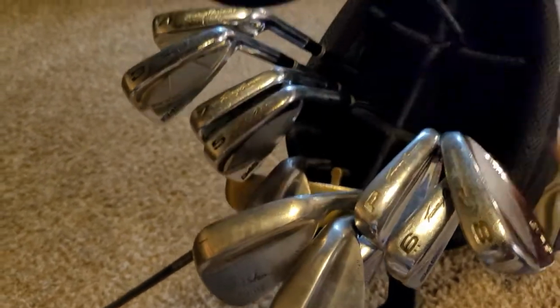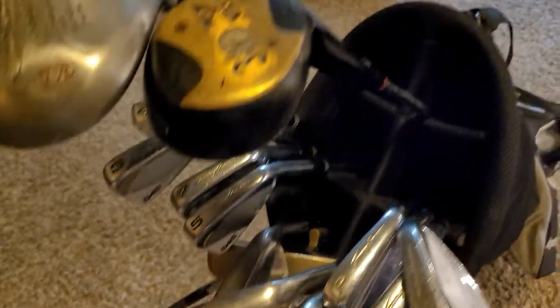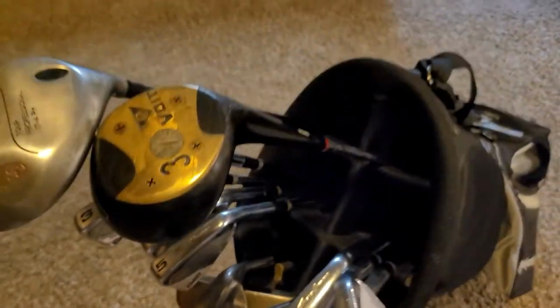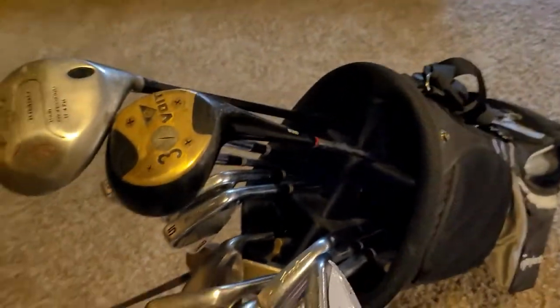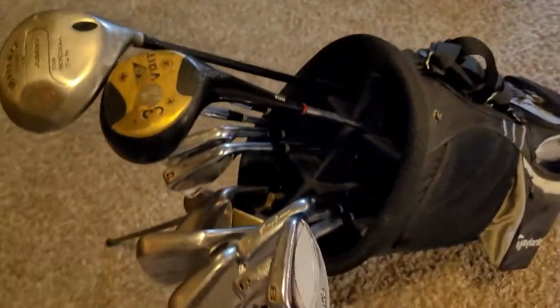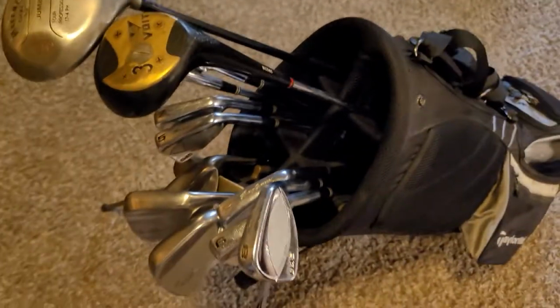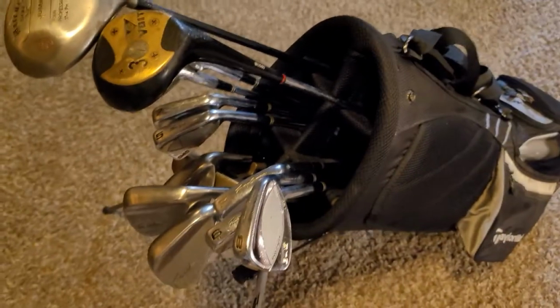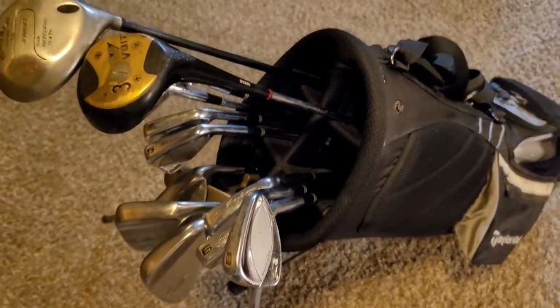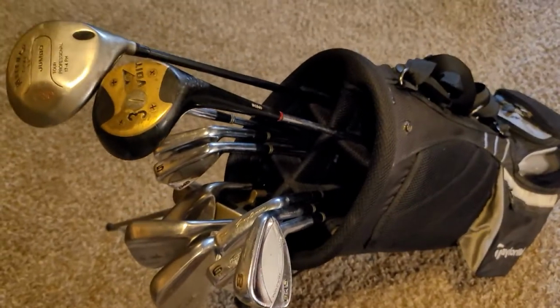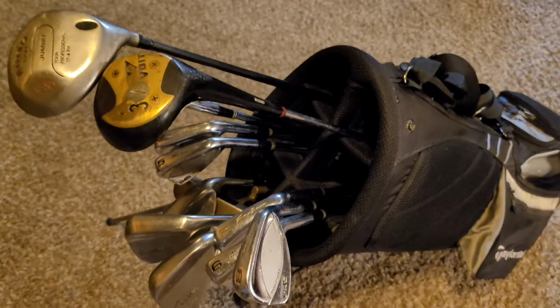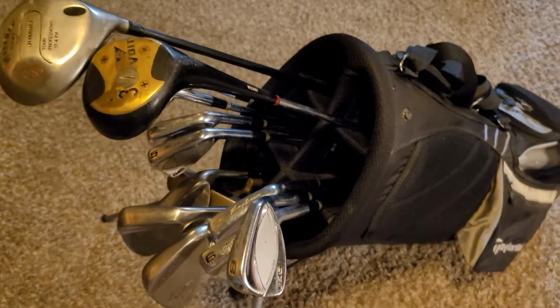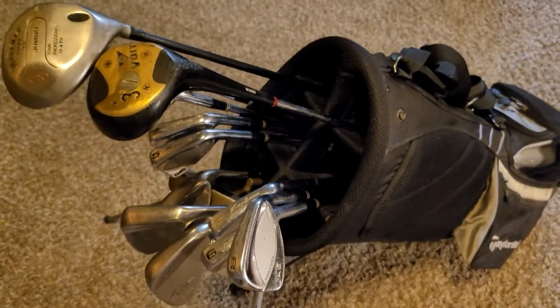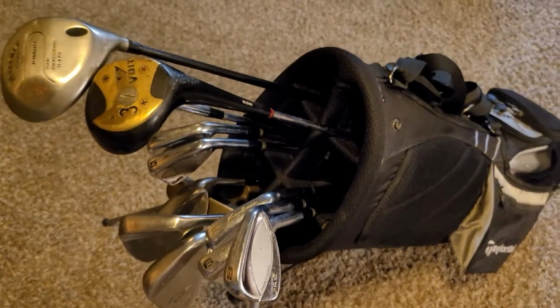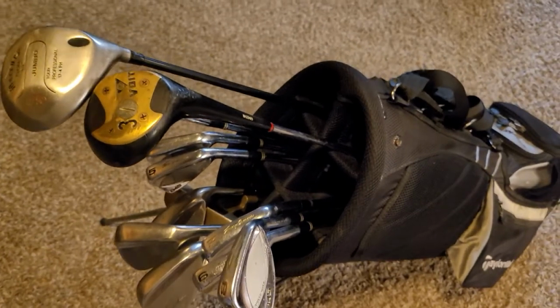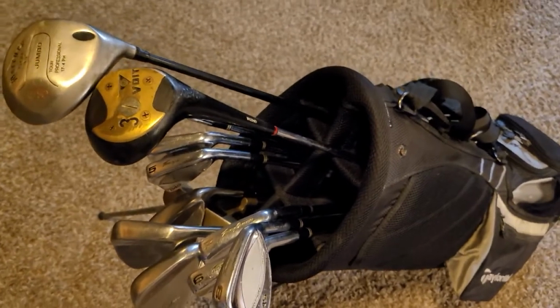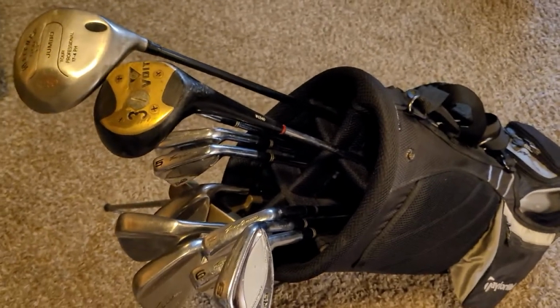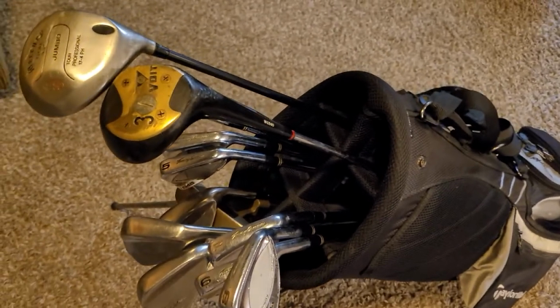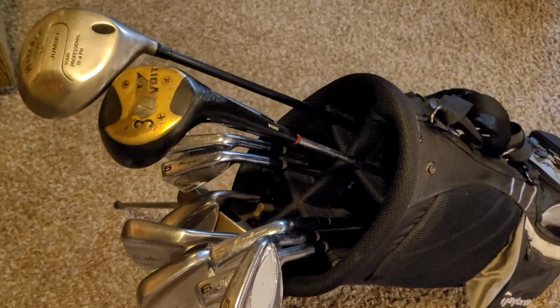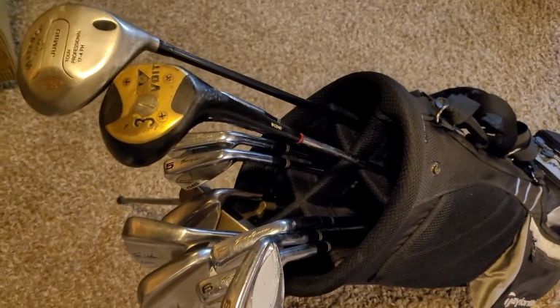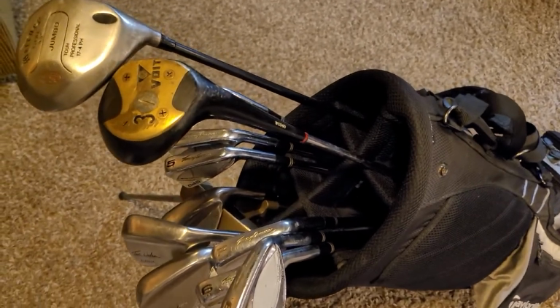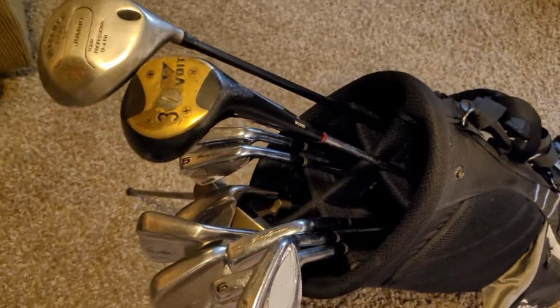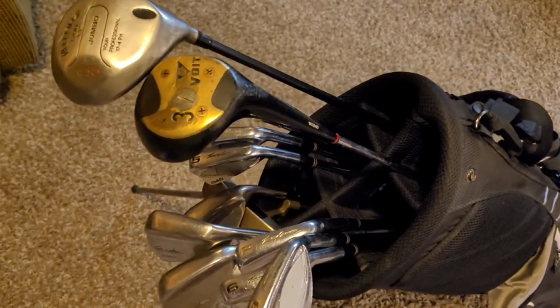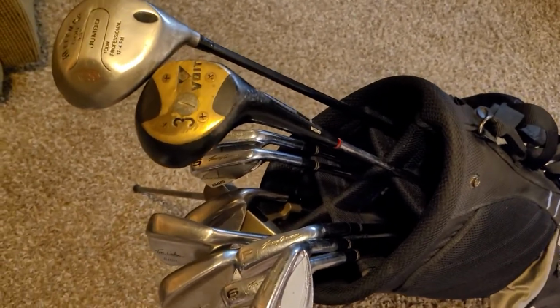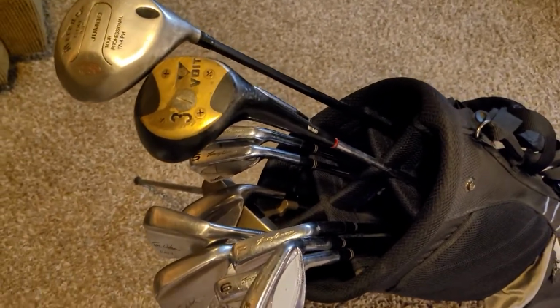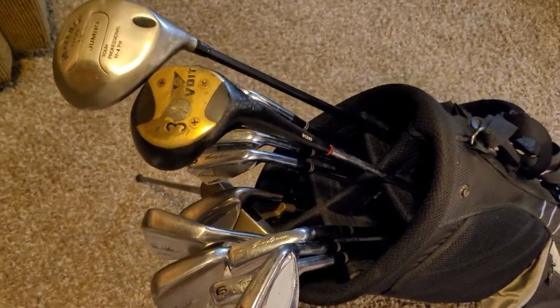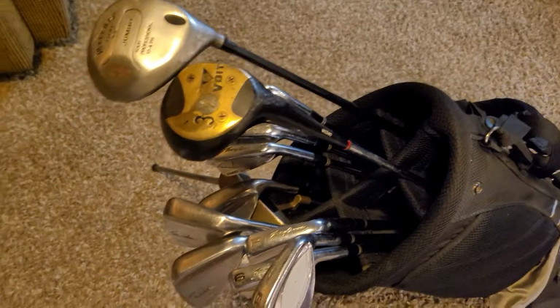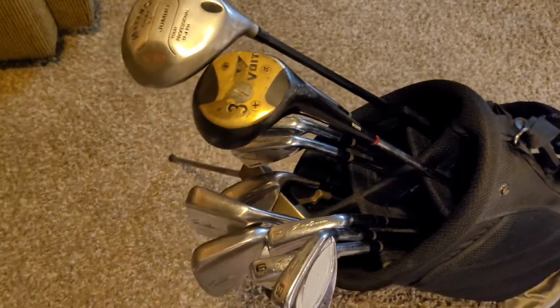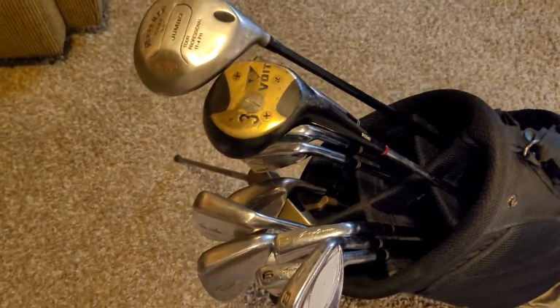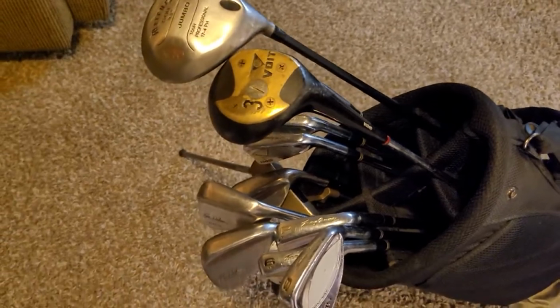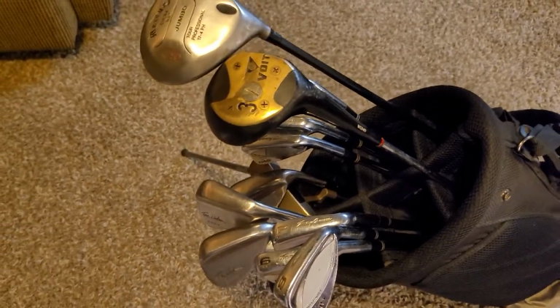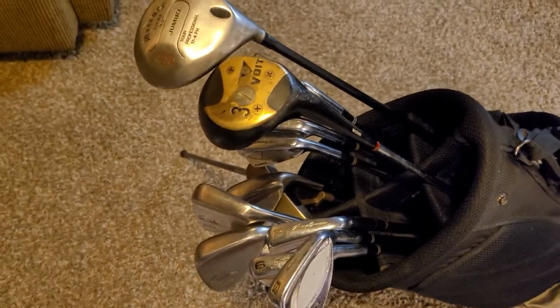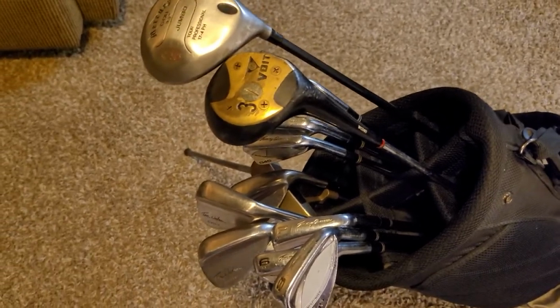Definite upgrade for the price — can't beat it. I'm not going to pay 800 to a thousand dollars for irons; that's insane. I only golf a few times a year.